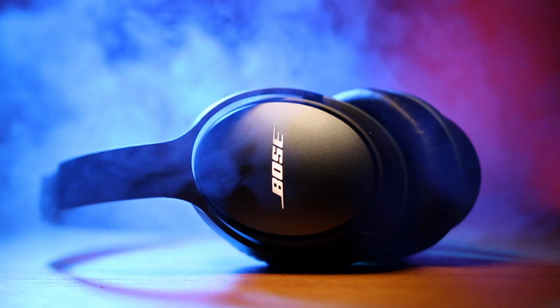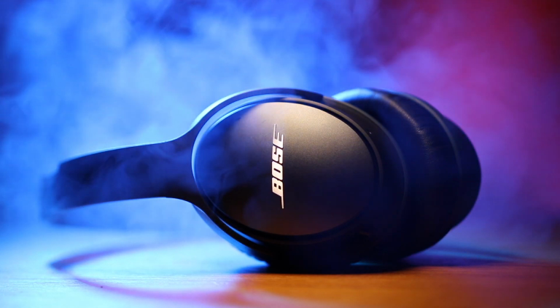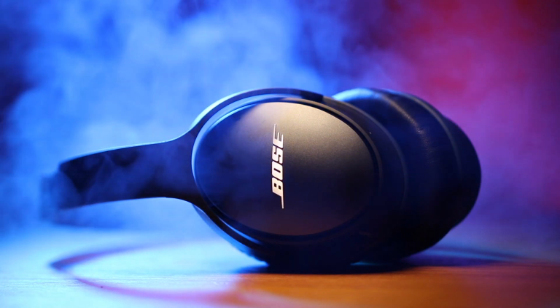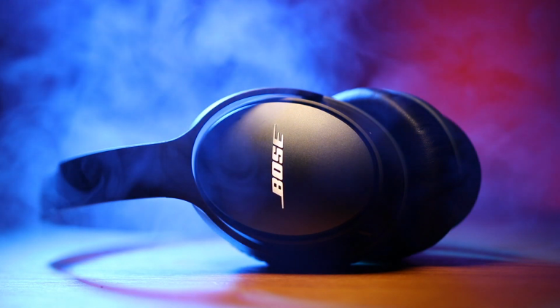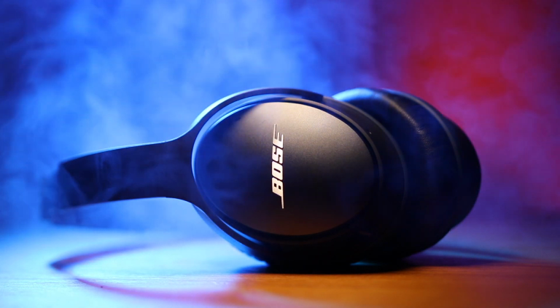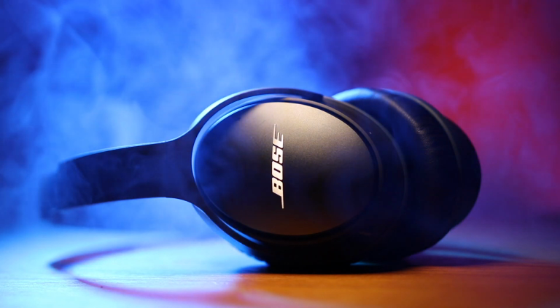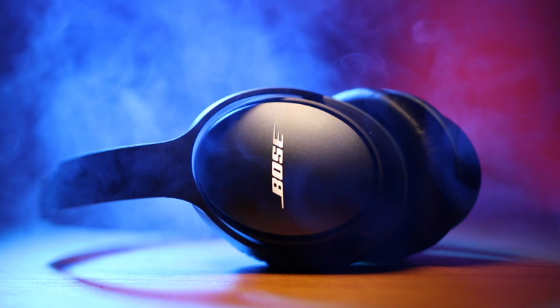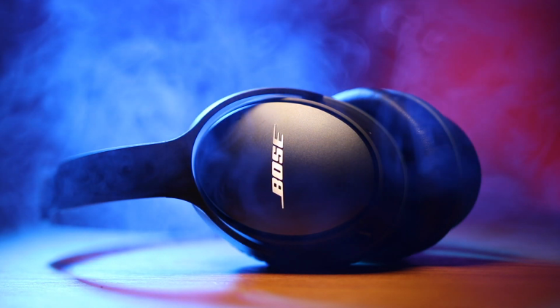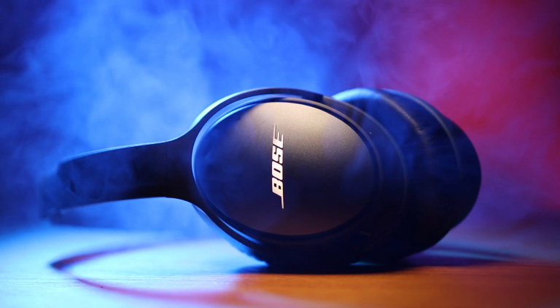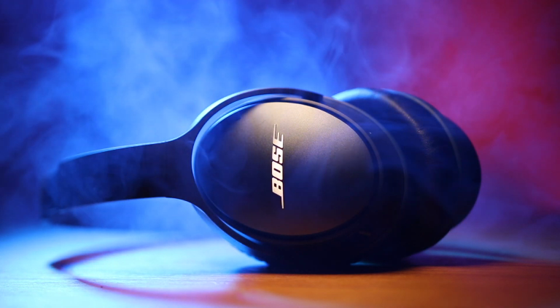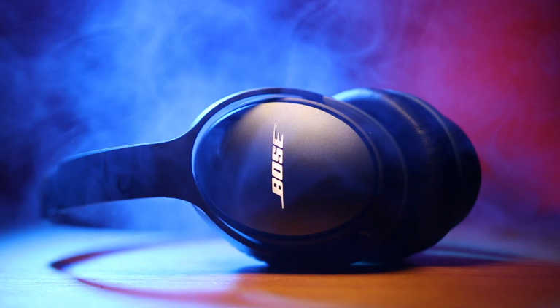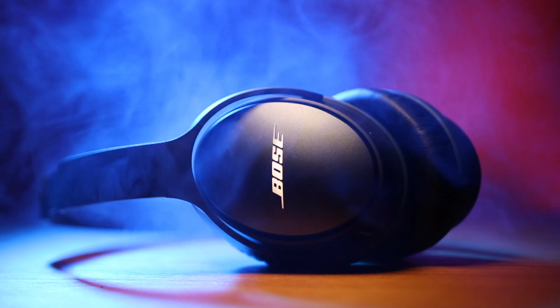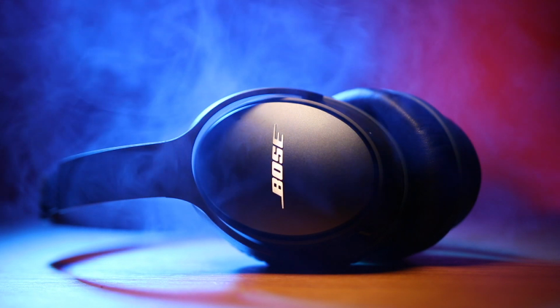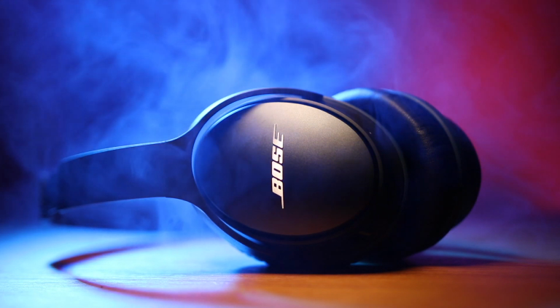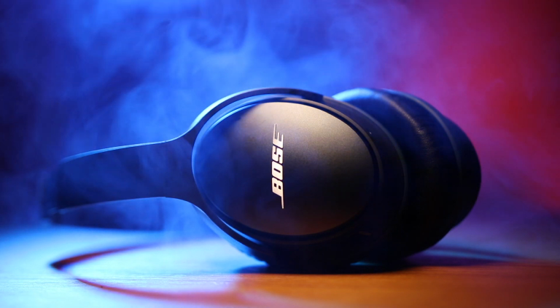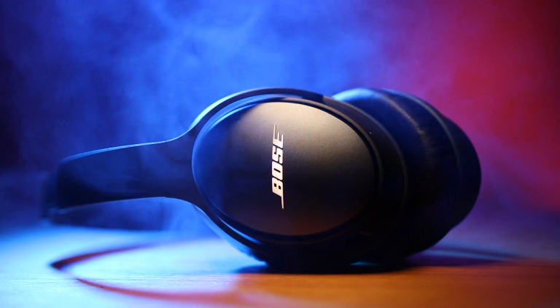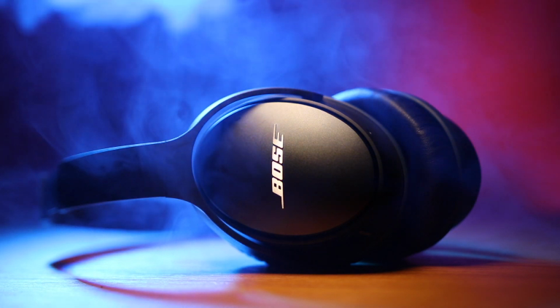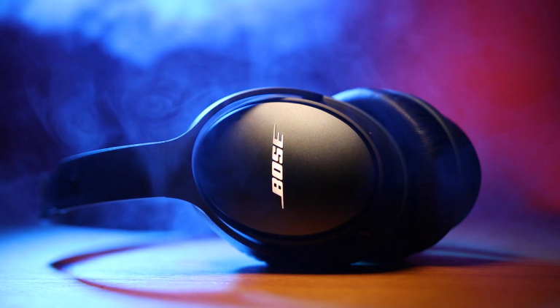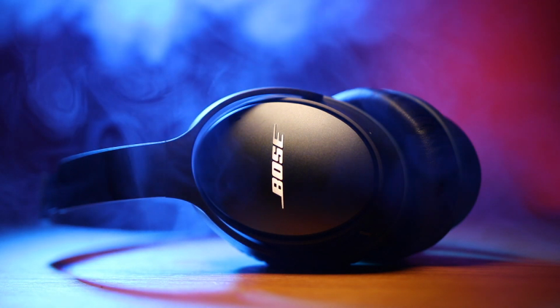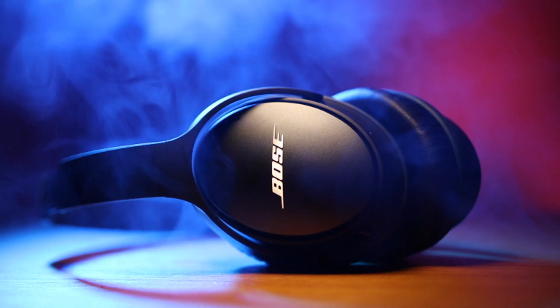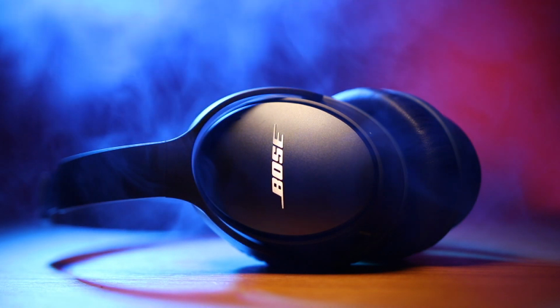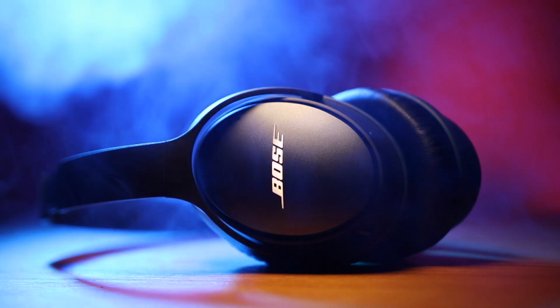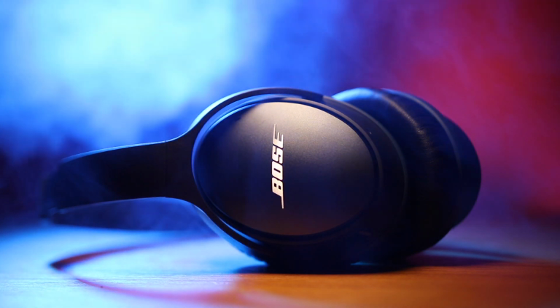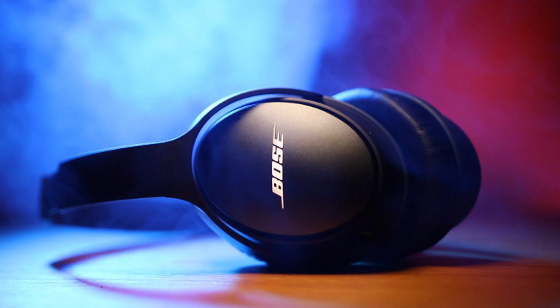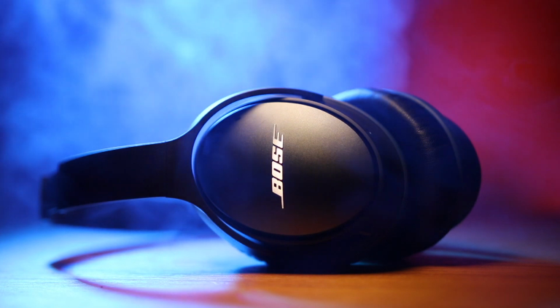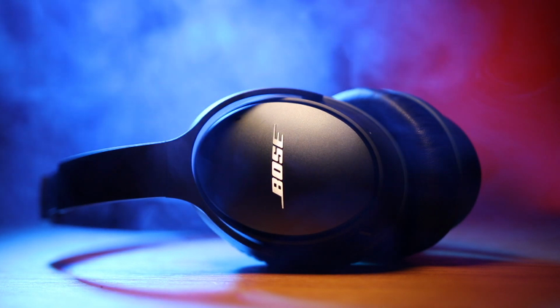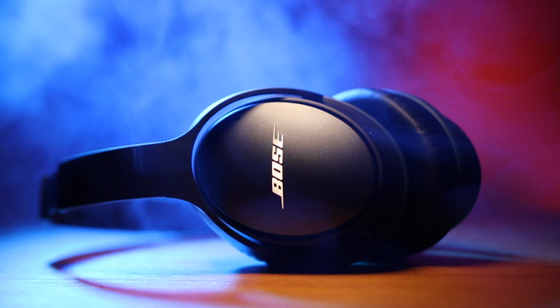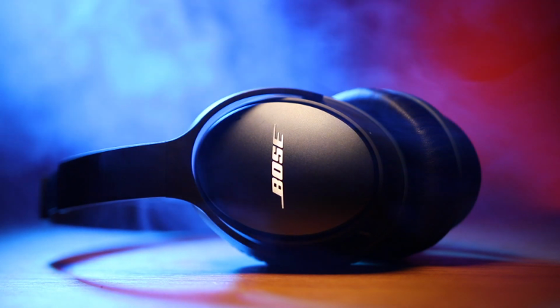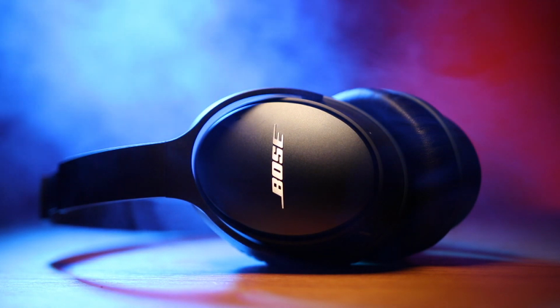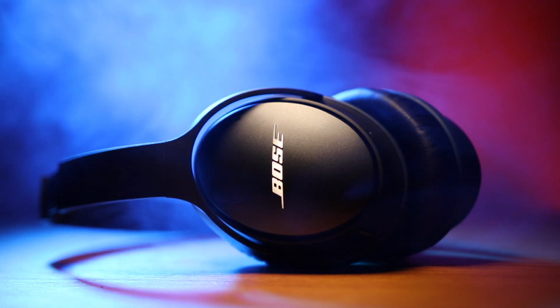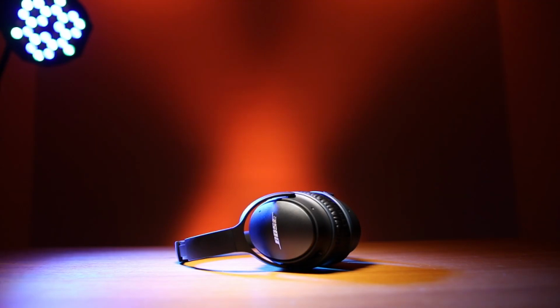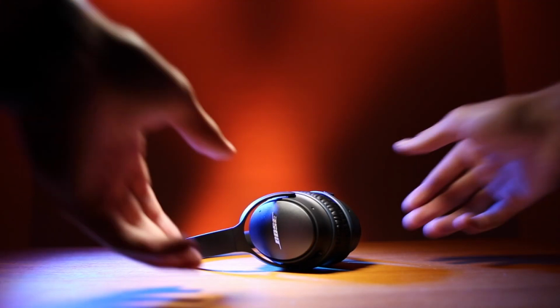If you can find a deal like that I'd highly recommend picking them up. Even though there is a newer version of these headphones, the QC25s are still phenomenal. In terms of design, the QC25s are much more flexible and lightweight than the Beats.